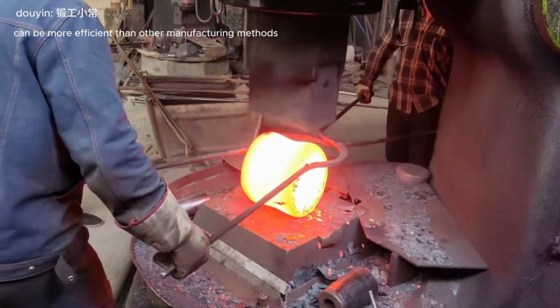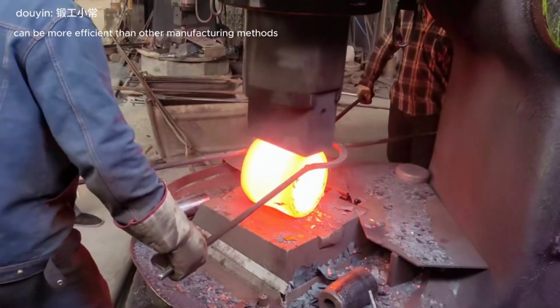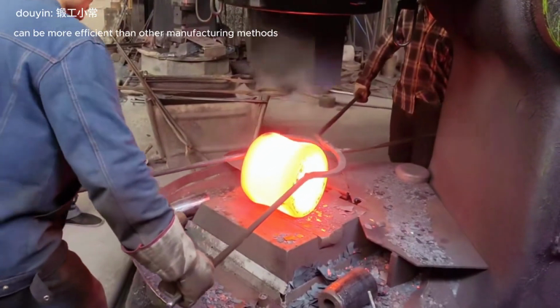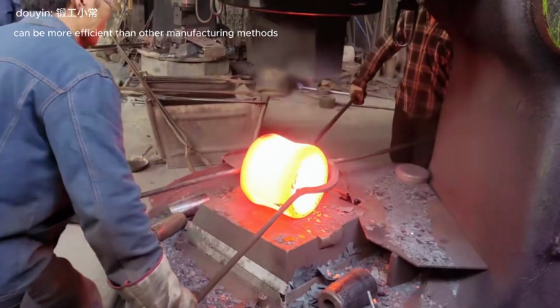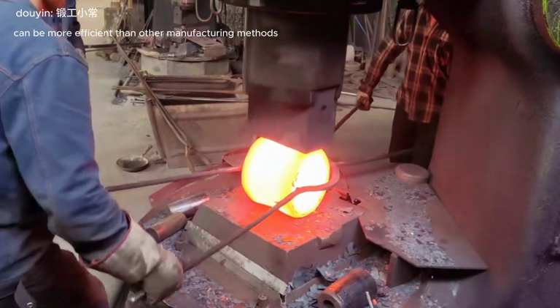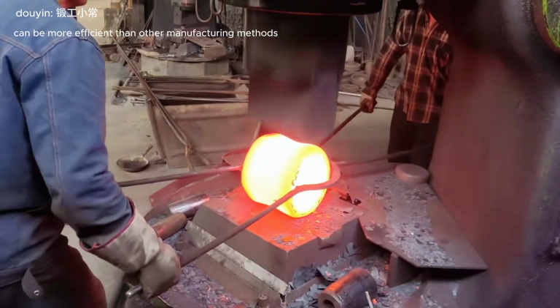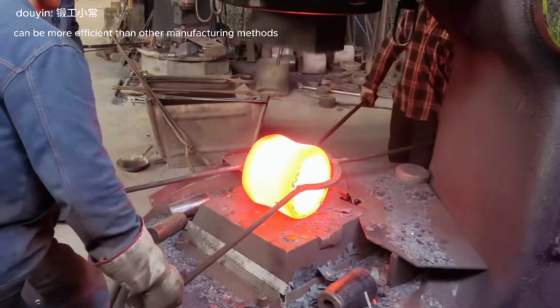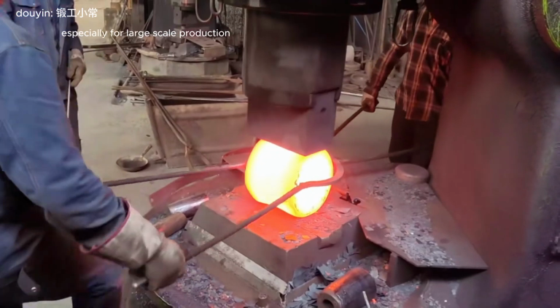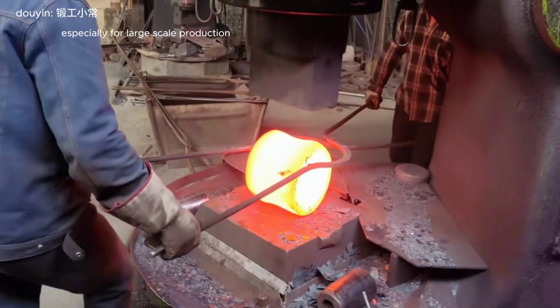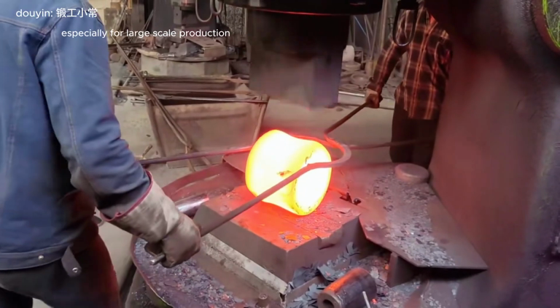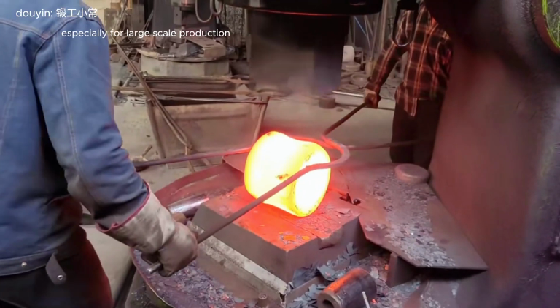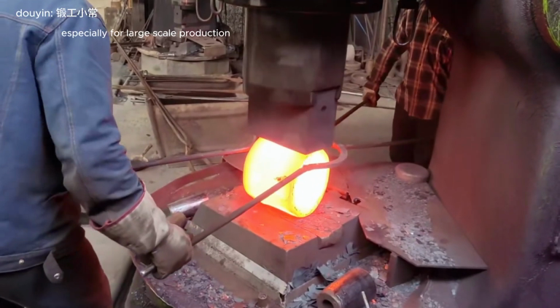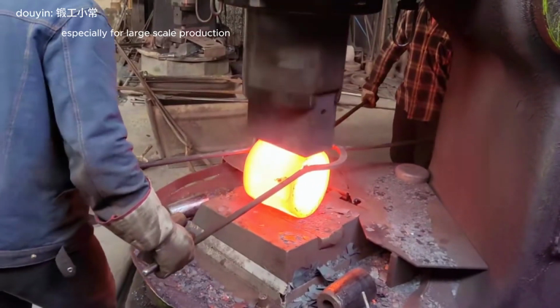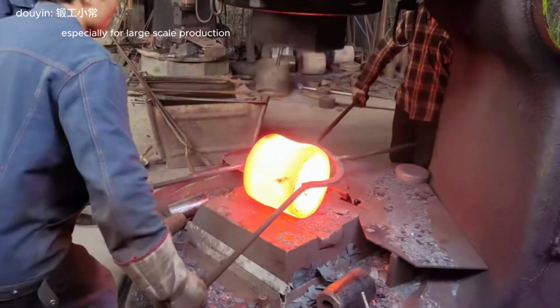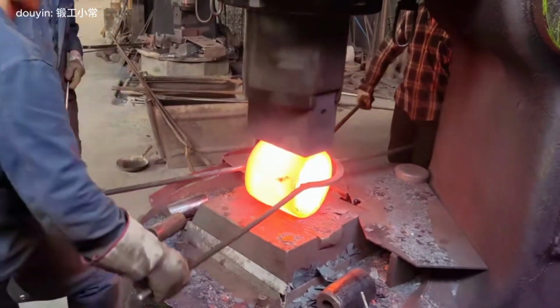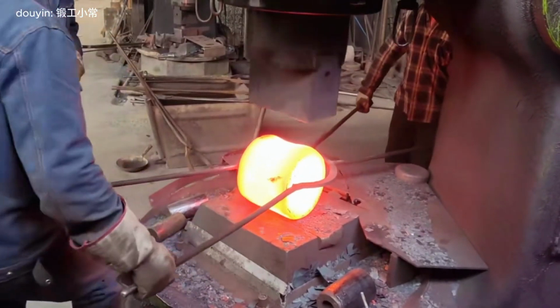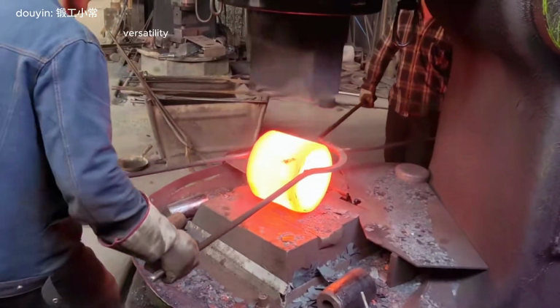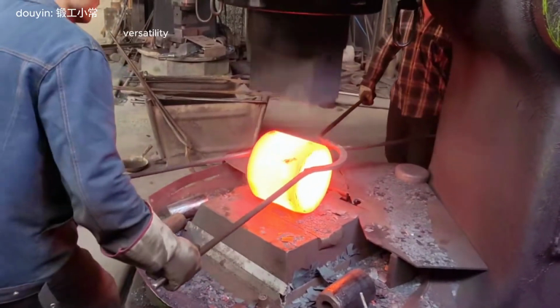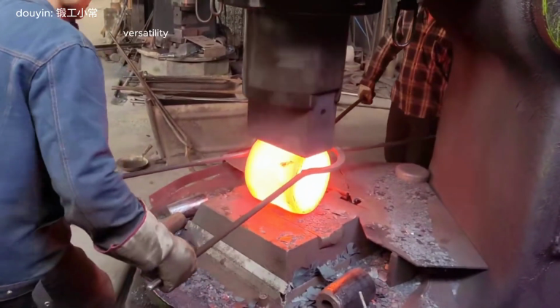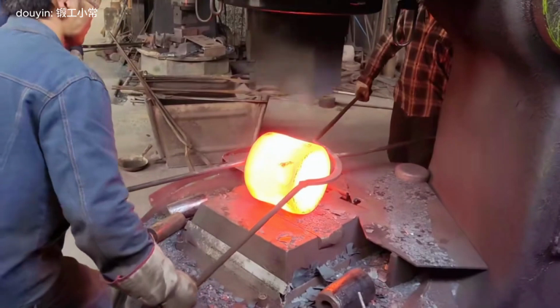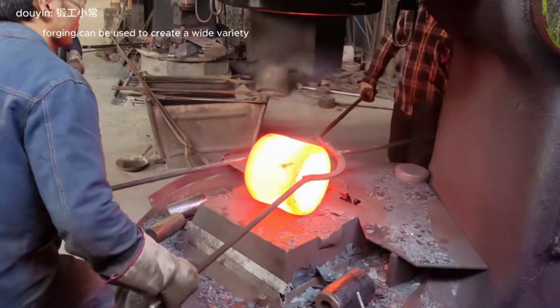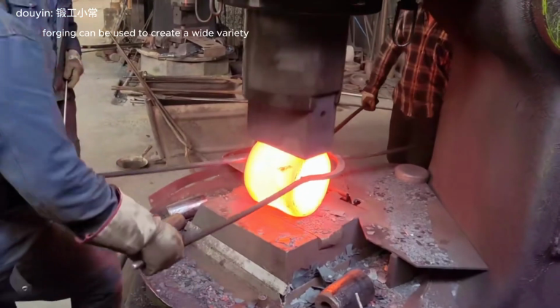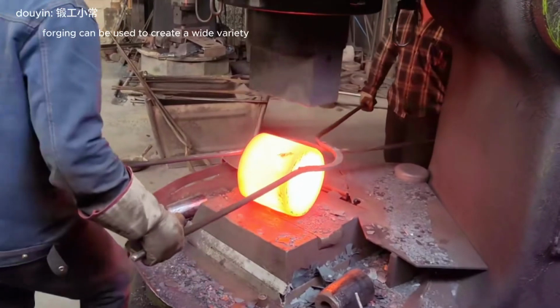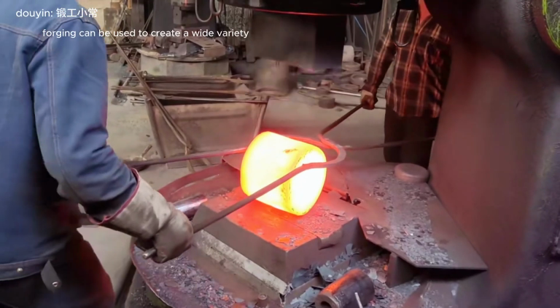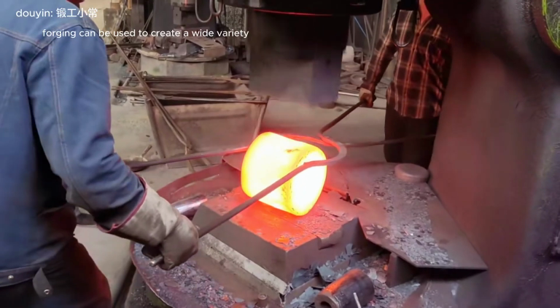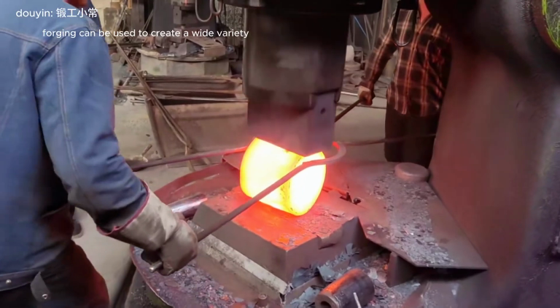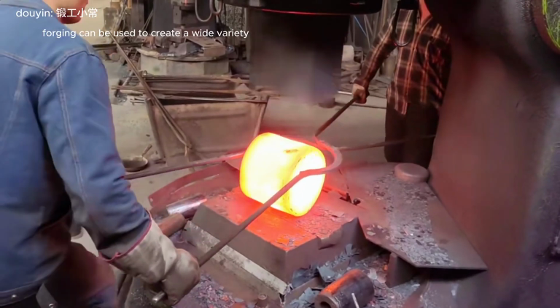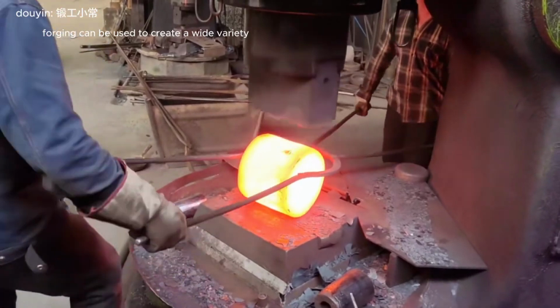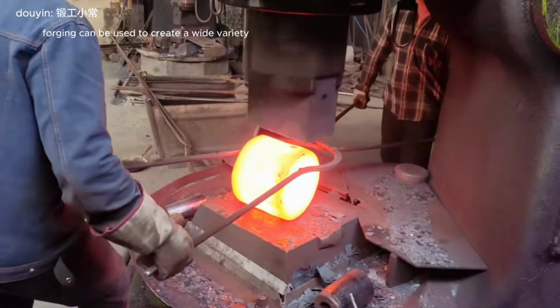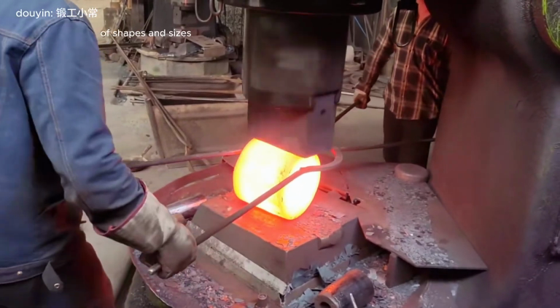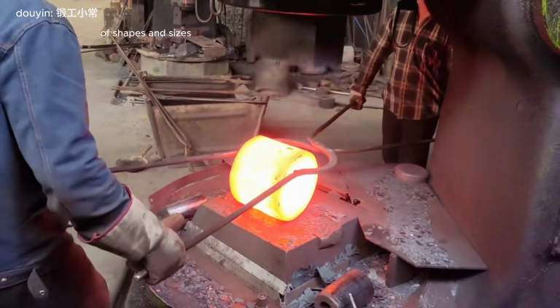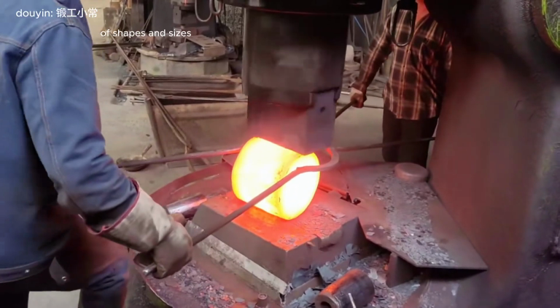Cost-effectiveness — forging can be more efficient than other manufacturing methods, especially for large-scale production. Versatility — forging can be used to create a wide variety of shapes and sizes.